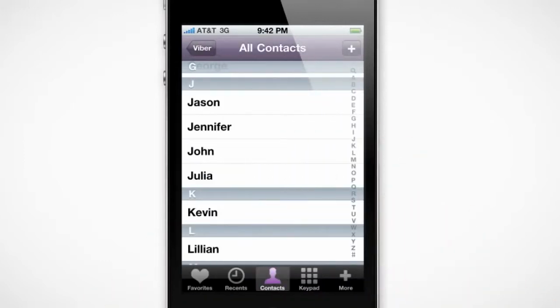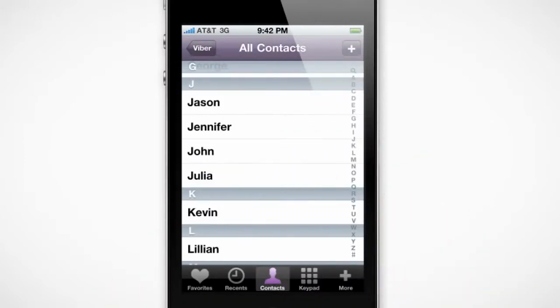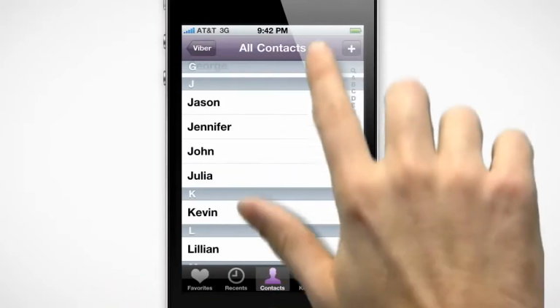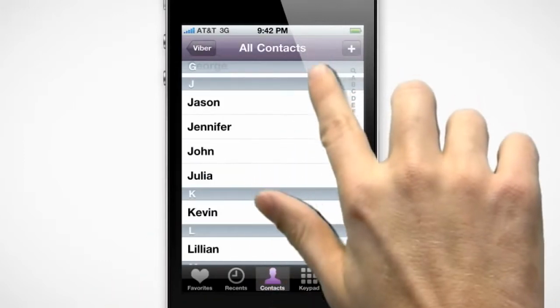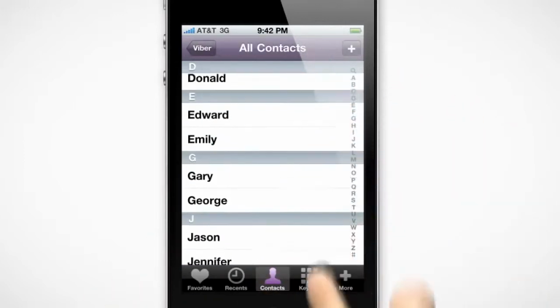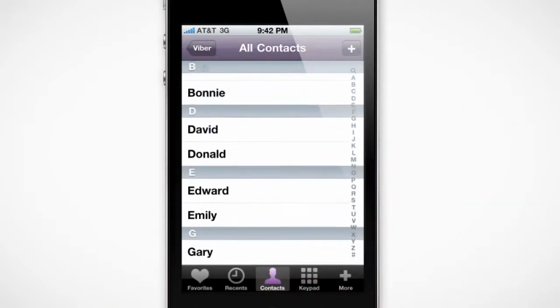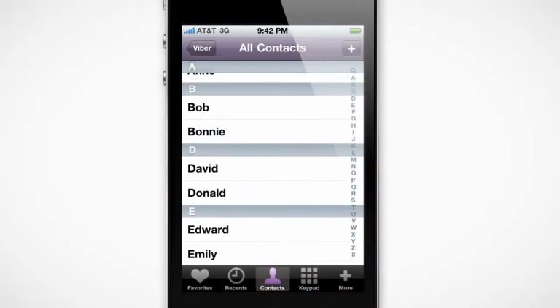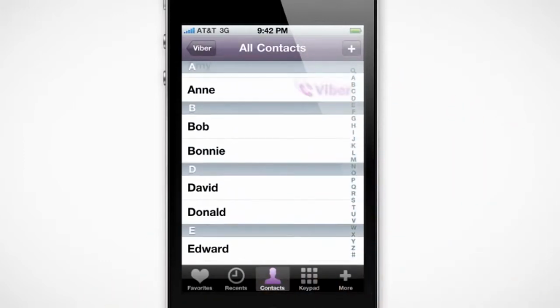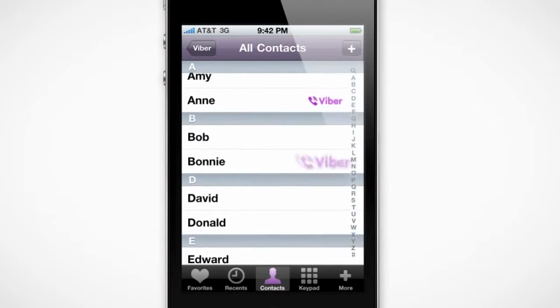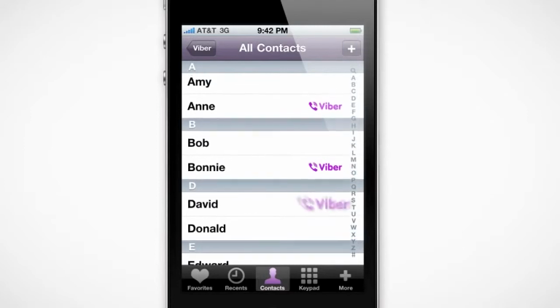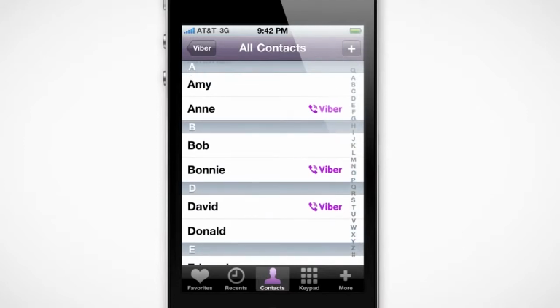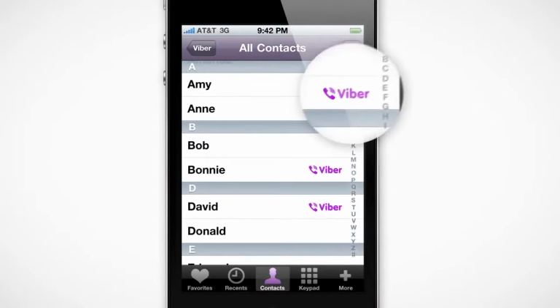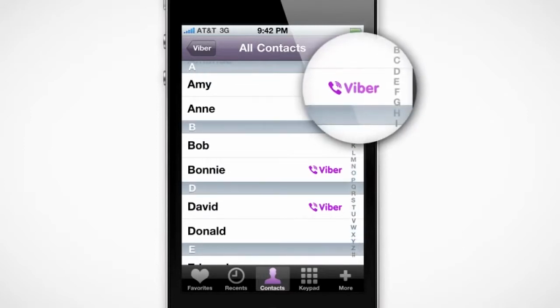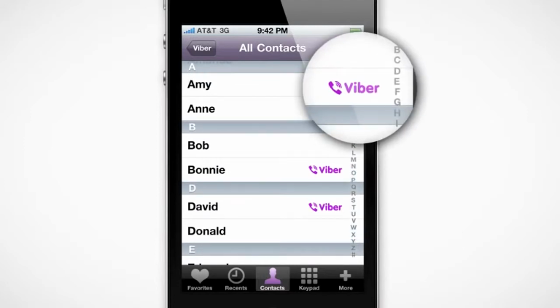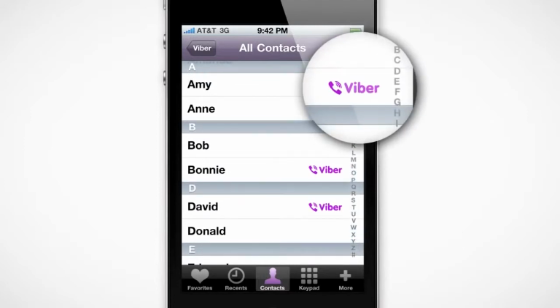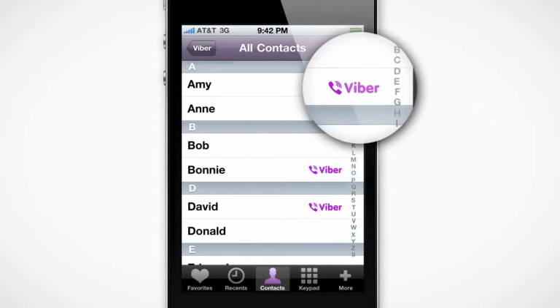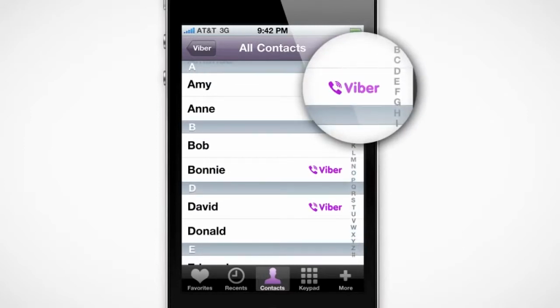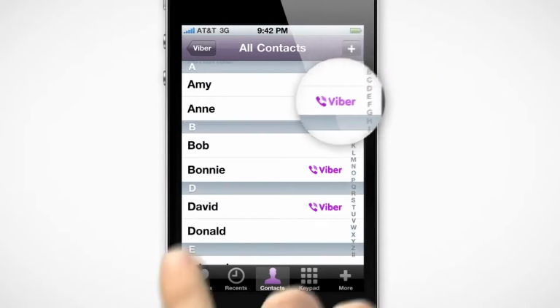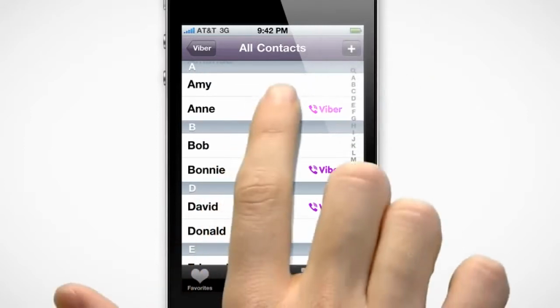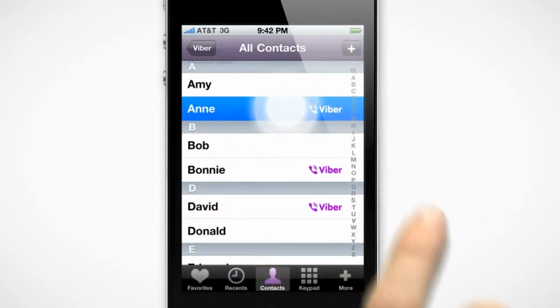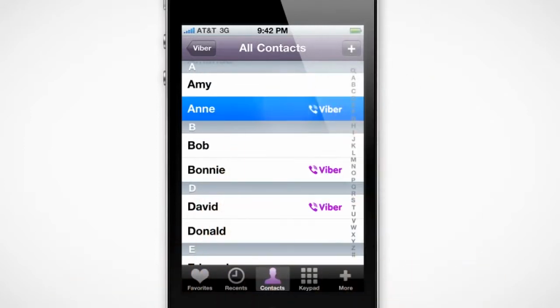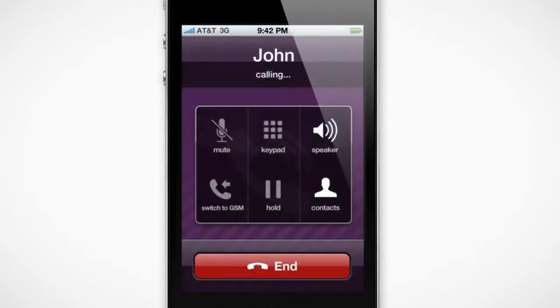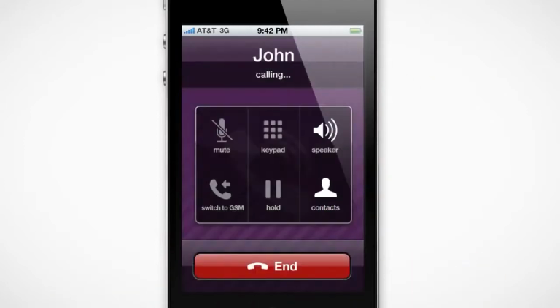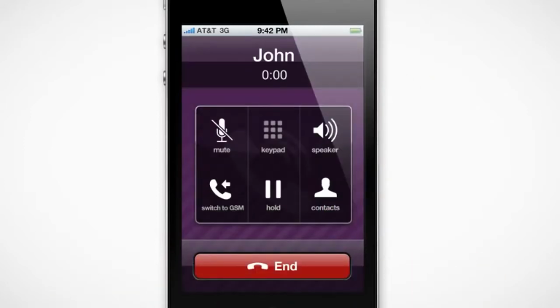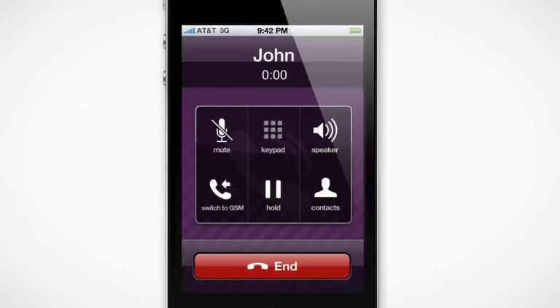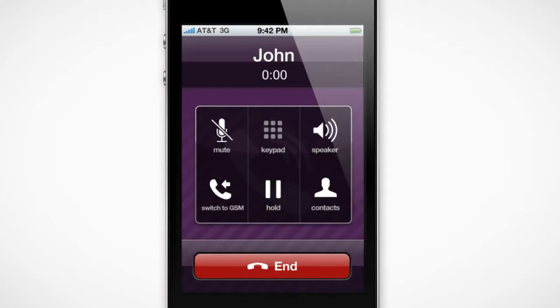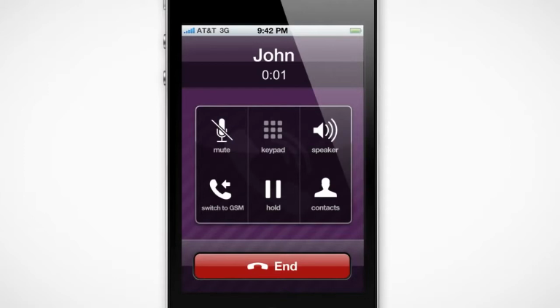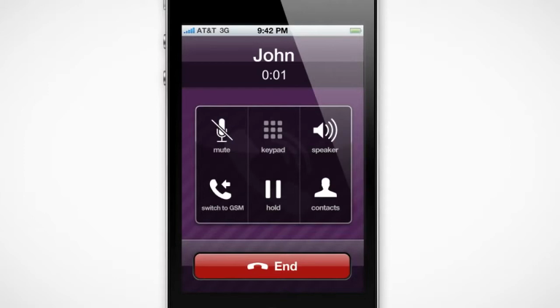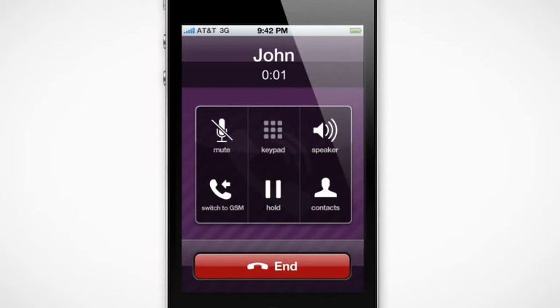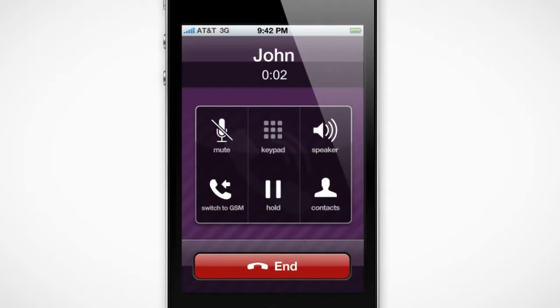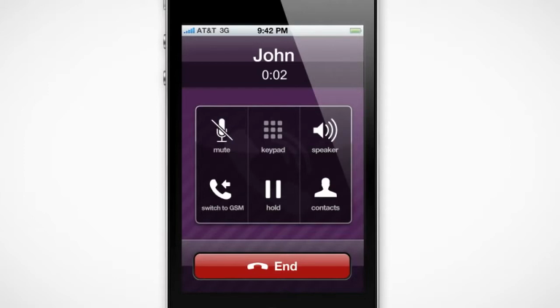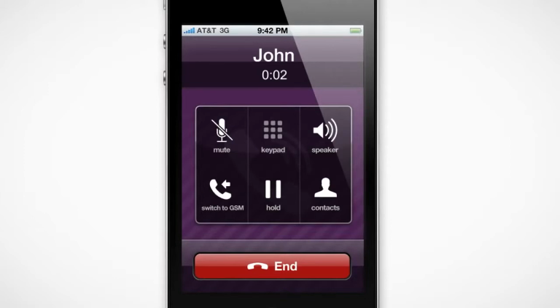Contacts that already have Viber installed on their phones will have a Viber badge appear next to their names. Tap one of these contacts to call them. It's as fast and easy as a regular call, just free.